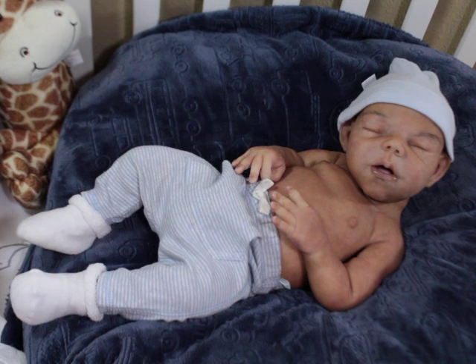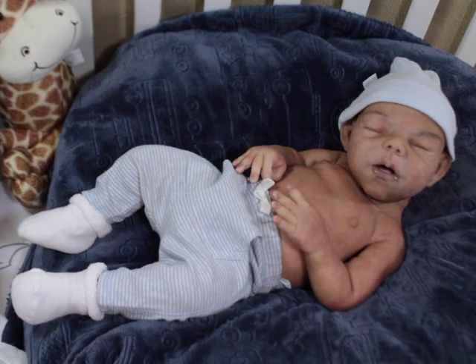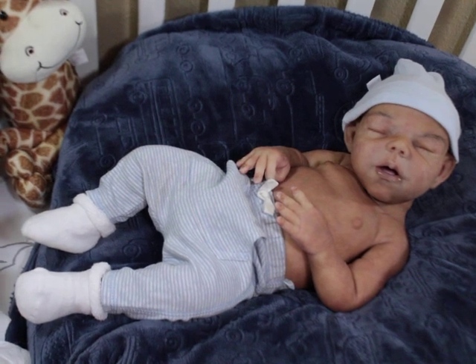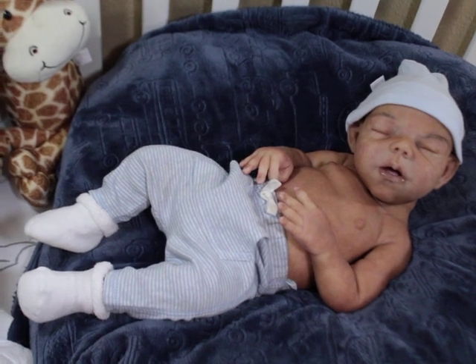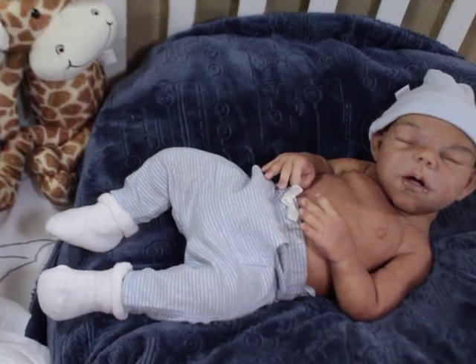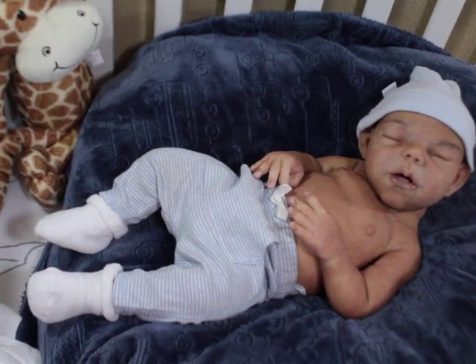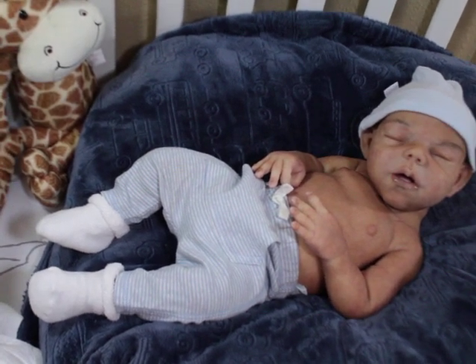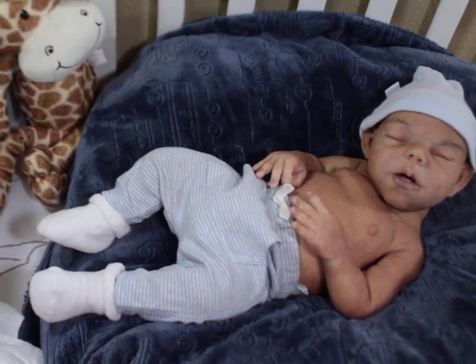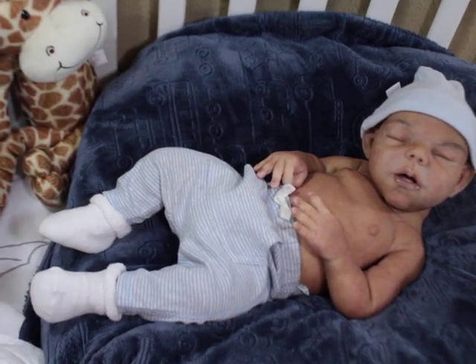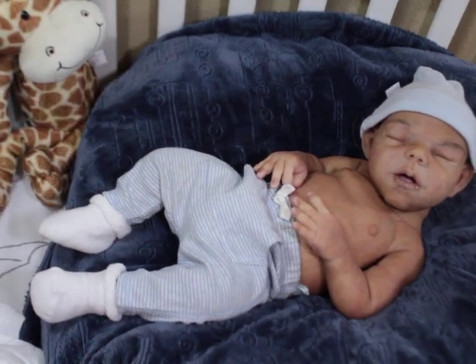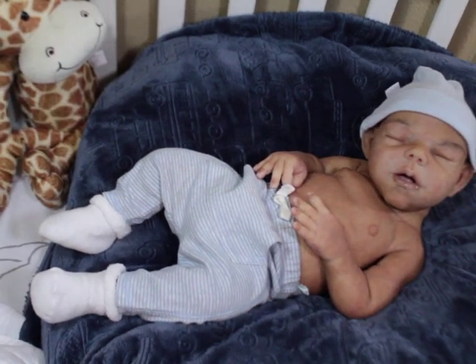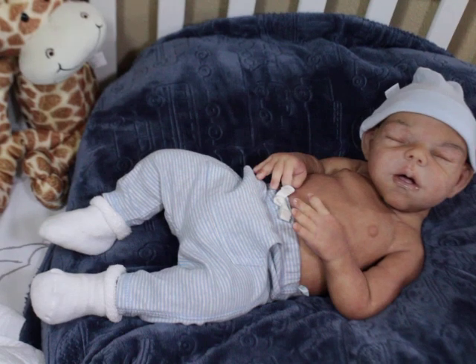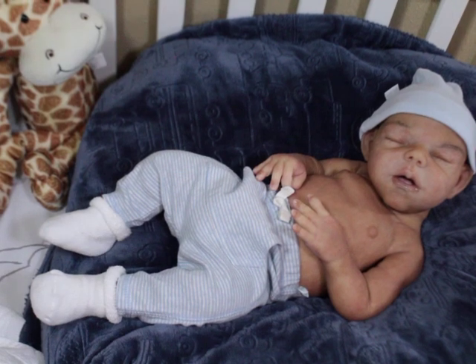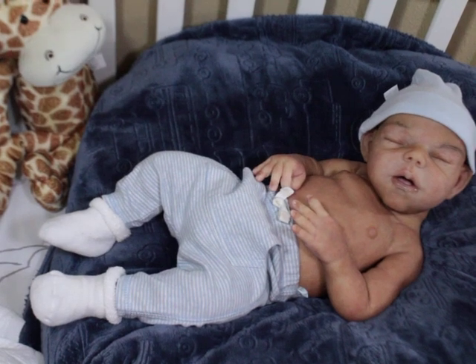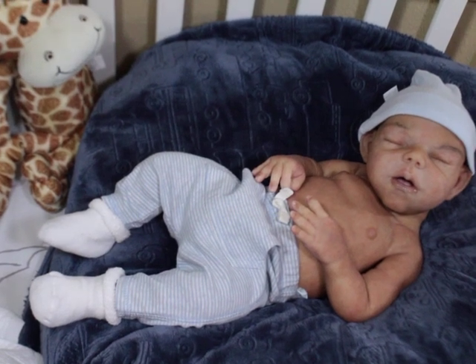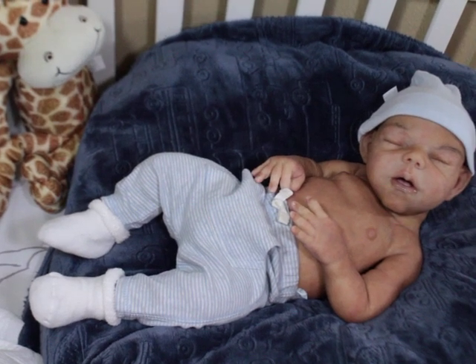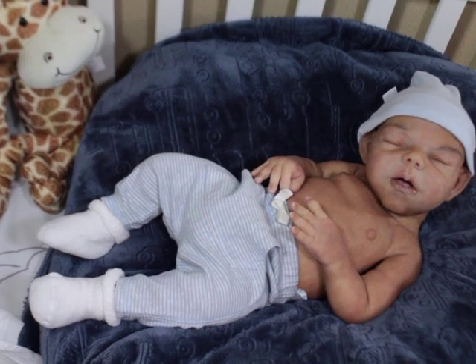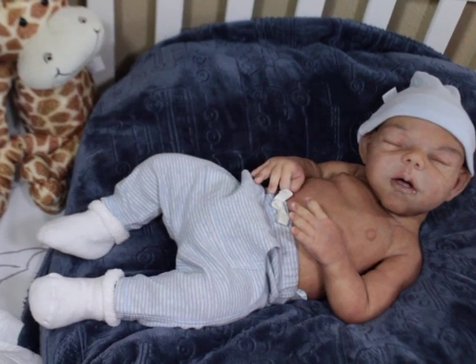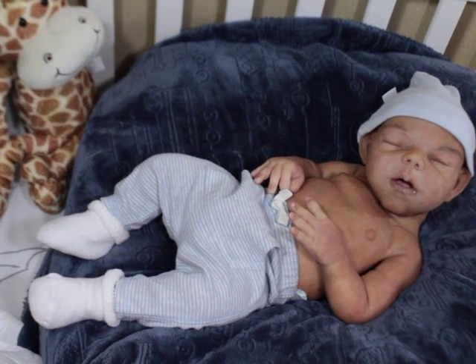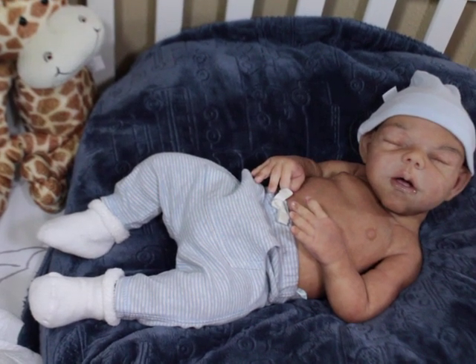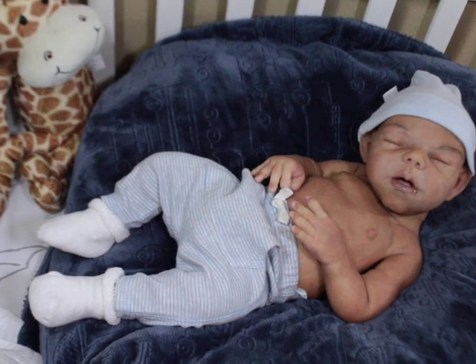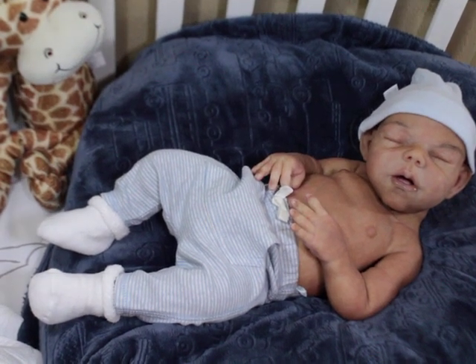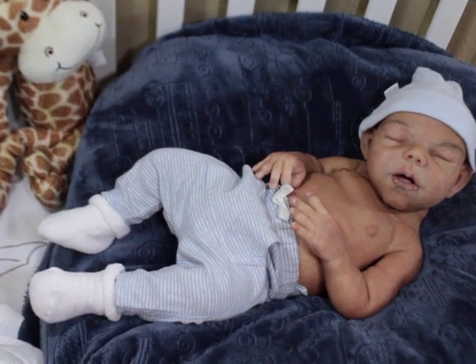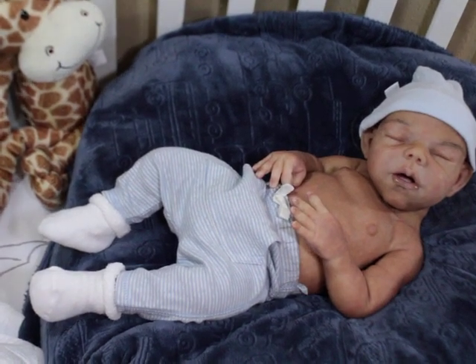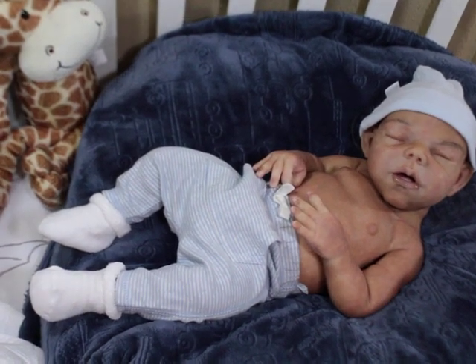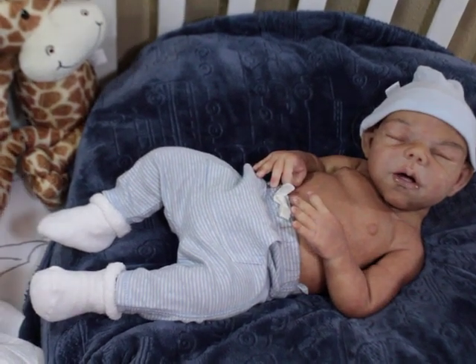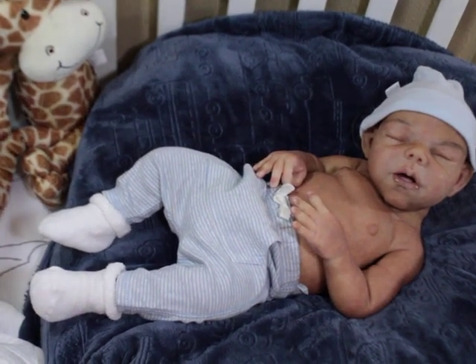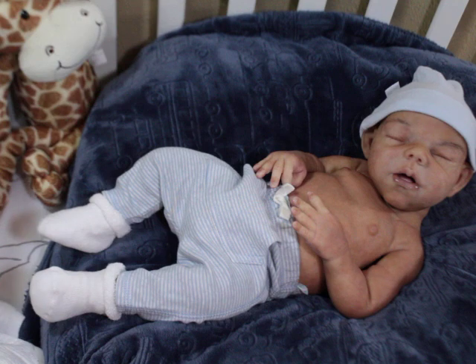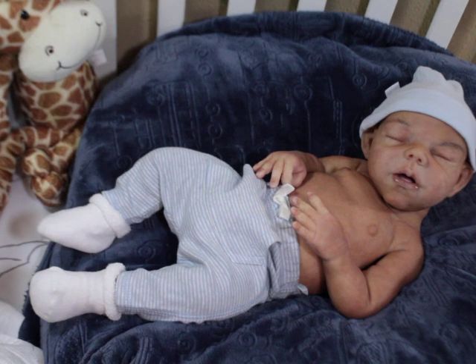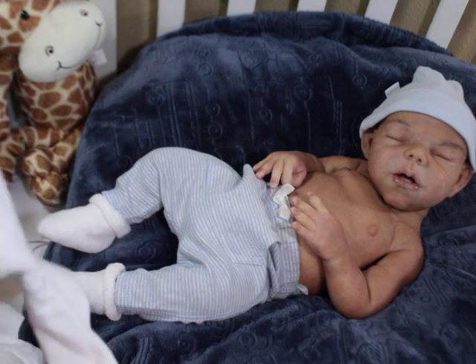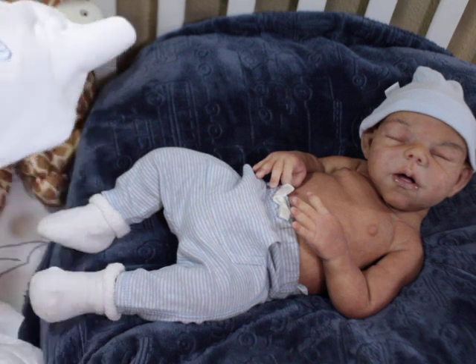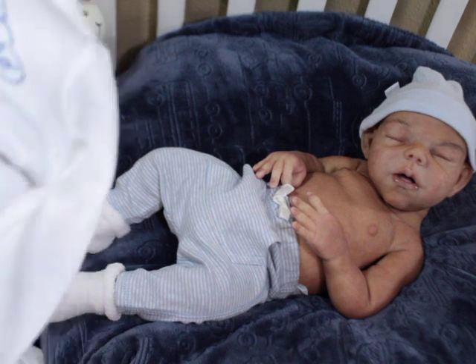Look at him! Let me pull the light over so you guys can see. Ain't he so cute? He's so cute — I'm so happy with him.